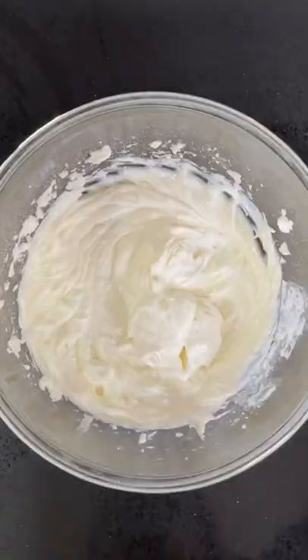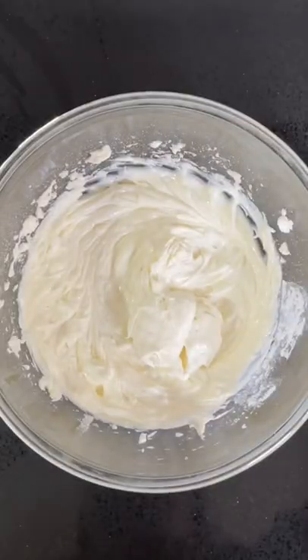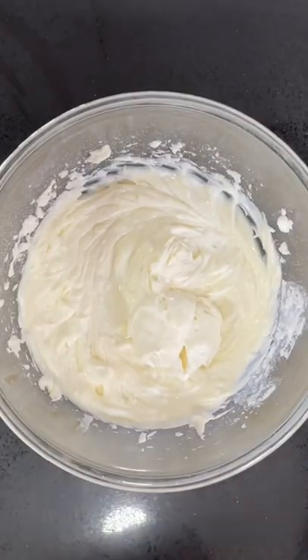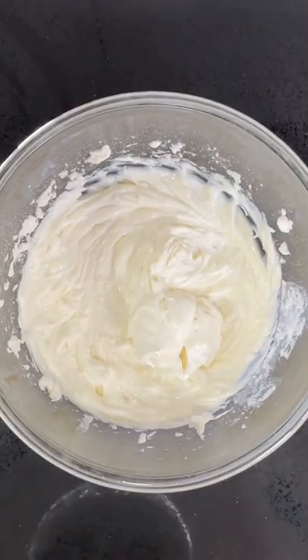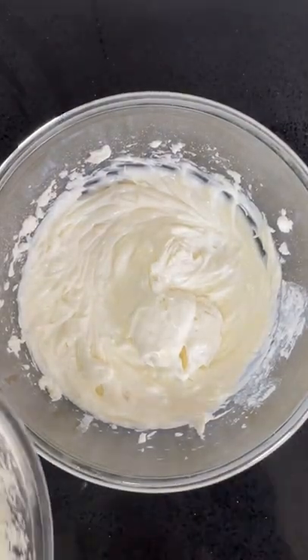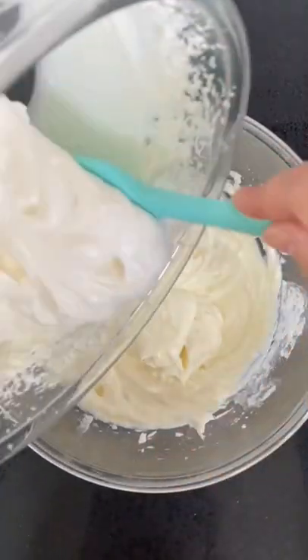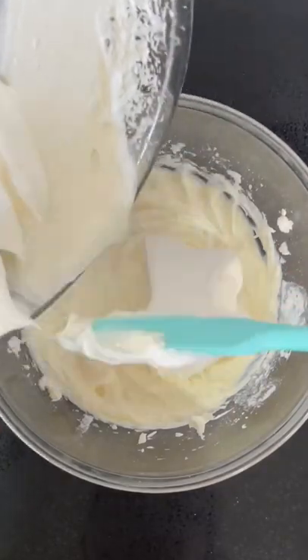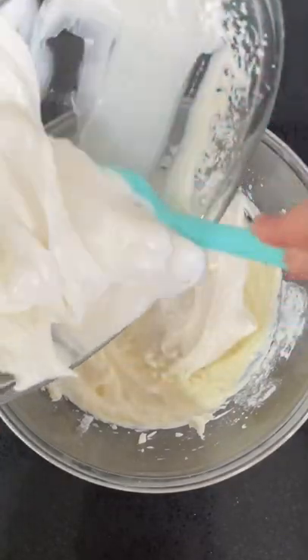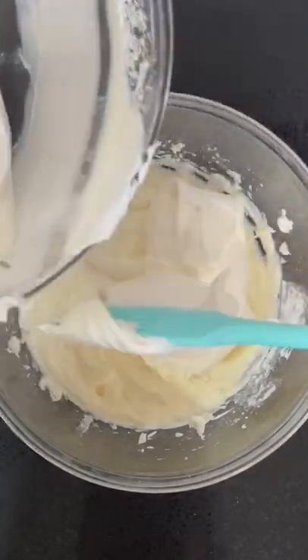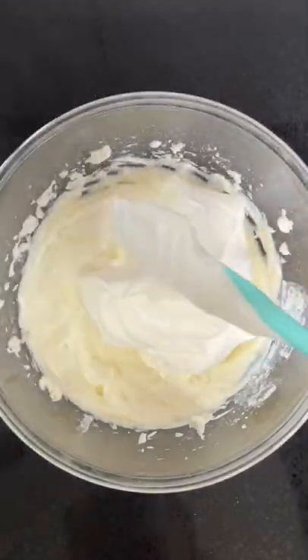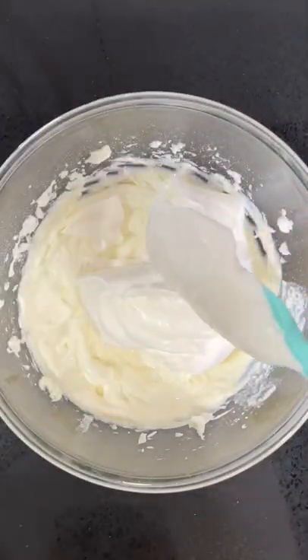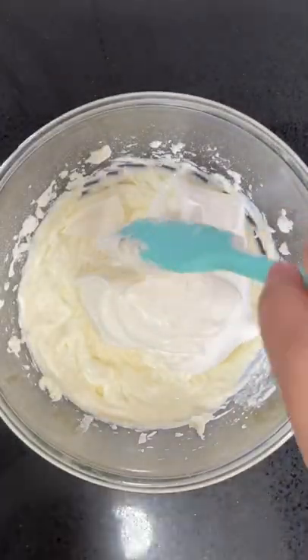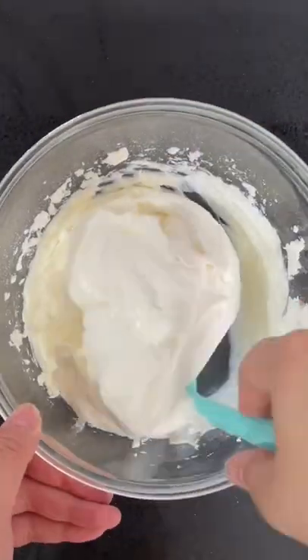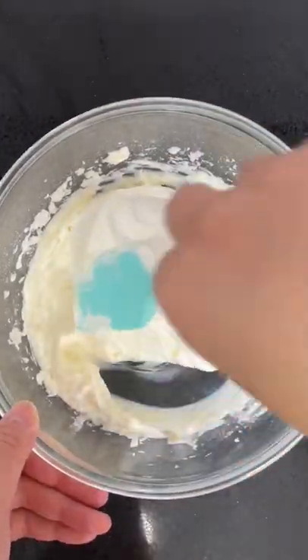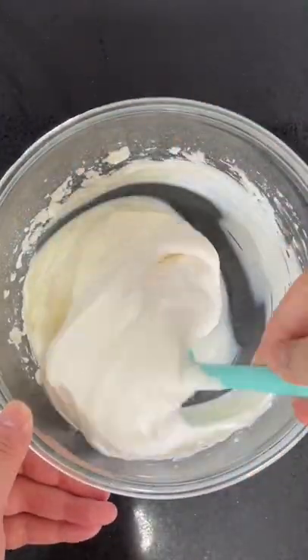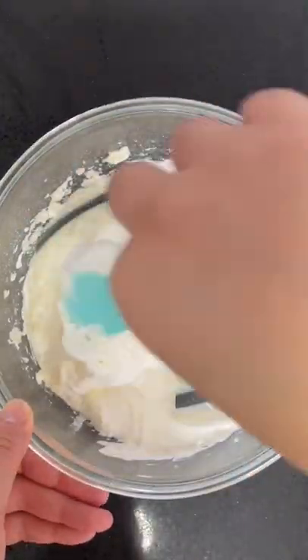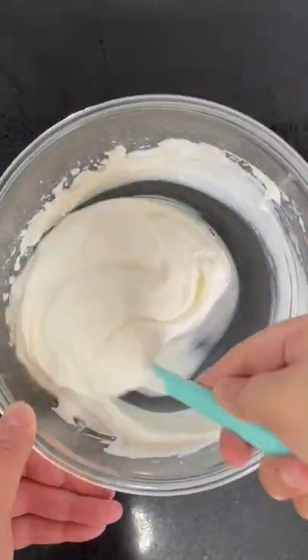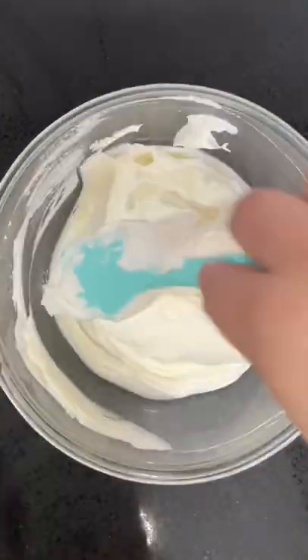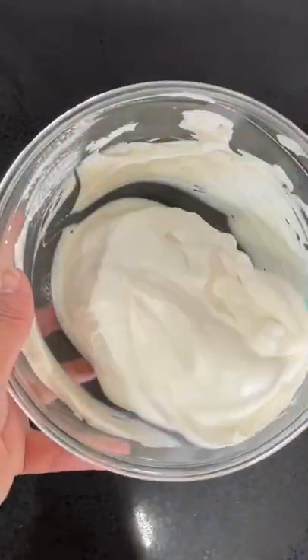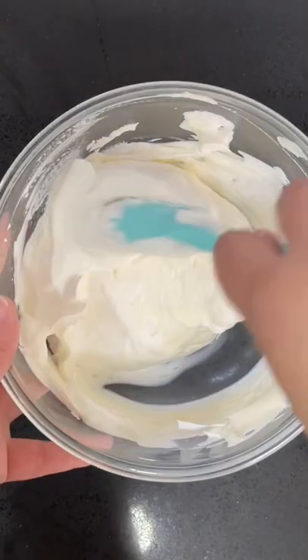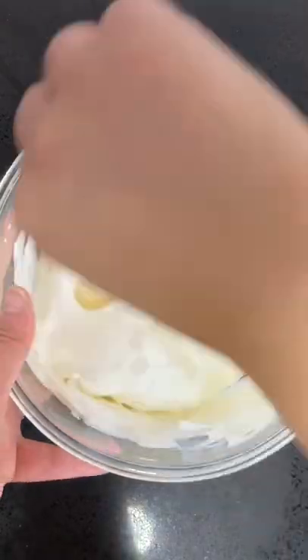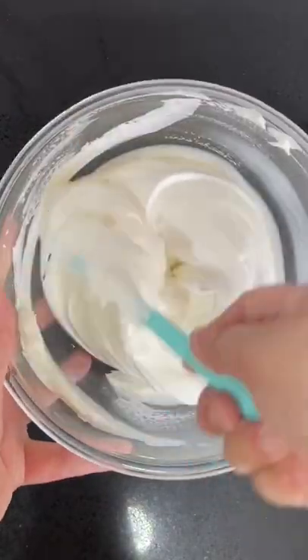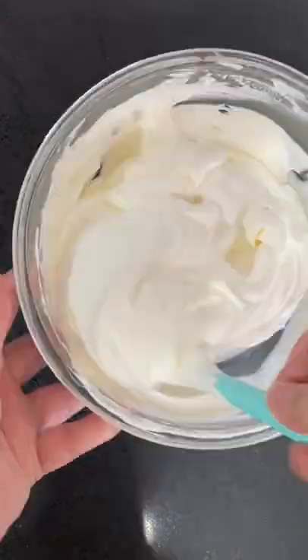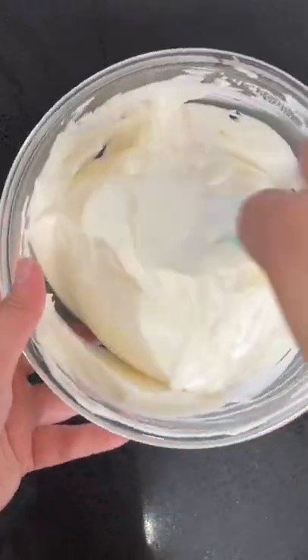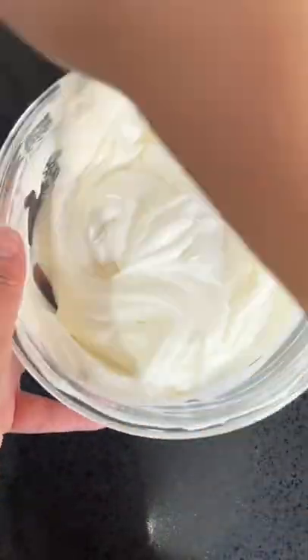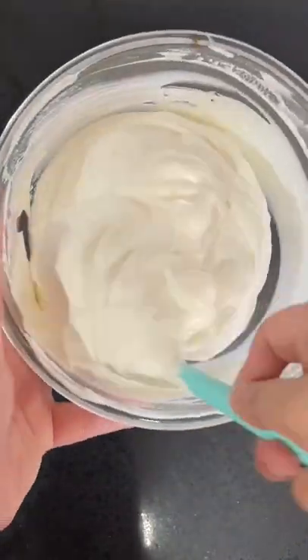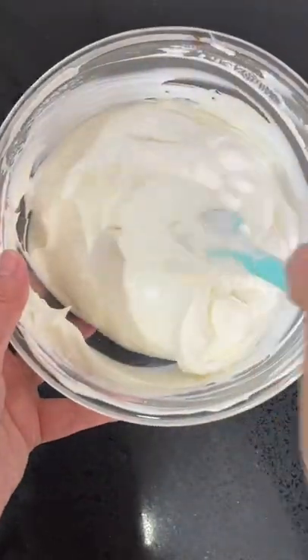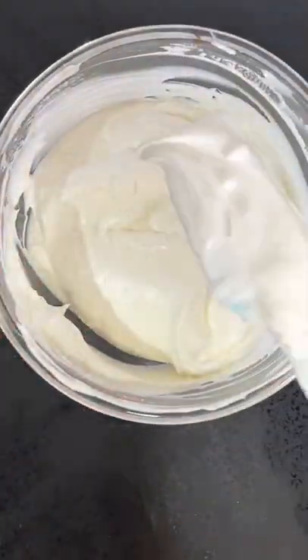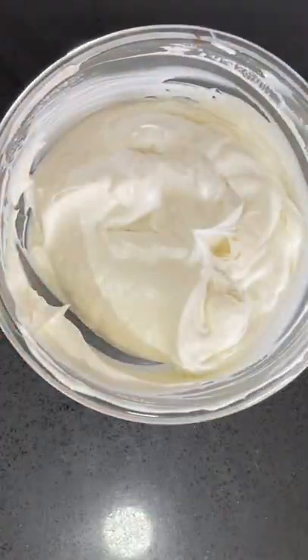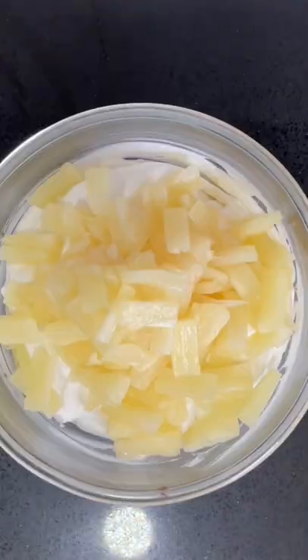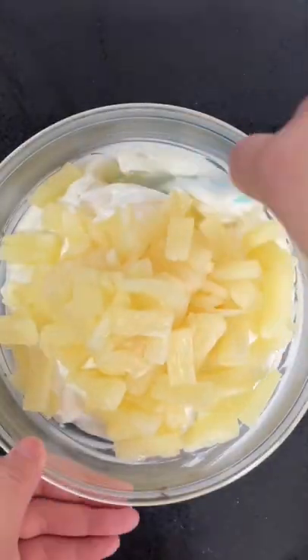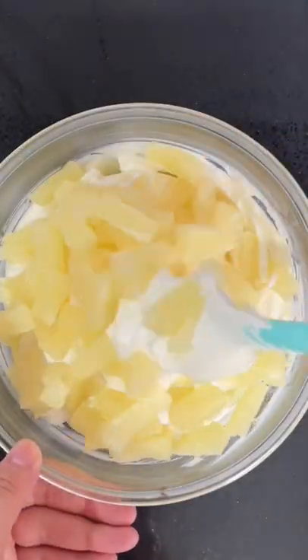Fold the whipped cream into the cream cheese mixture in three additions. Add some drained crushed pineapple and fold it through once more, then pour this over the crust.